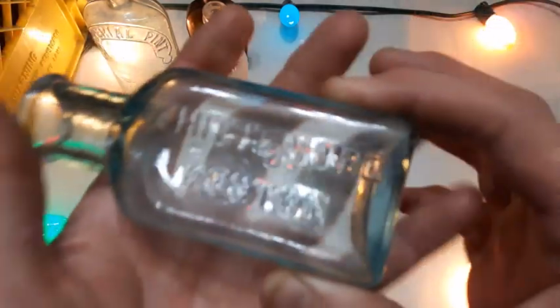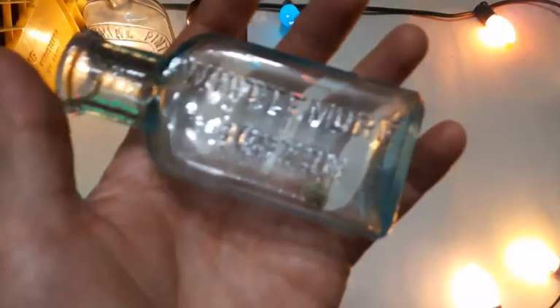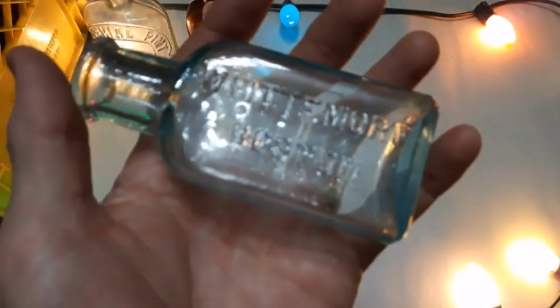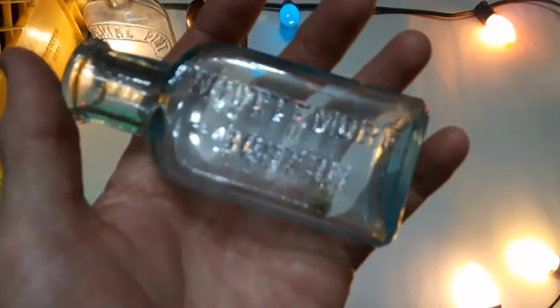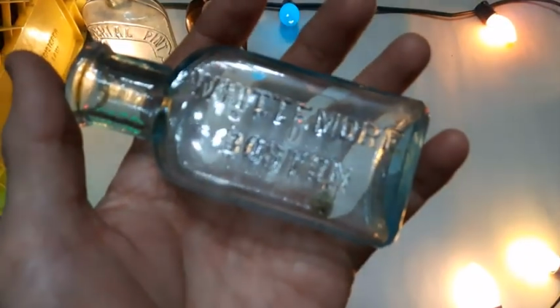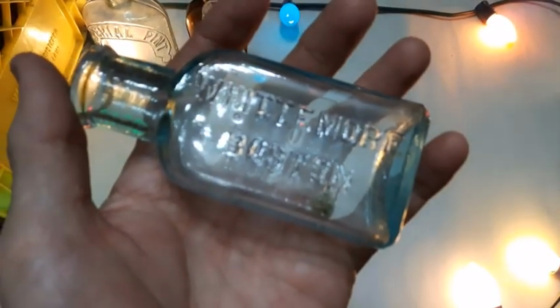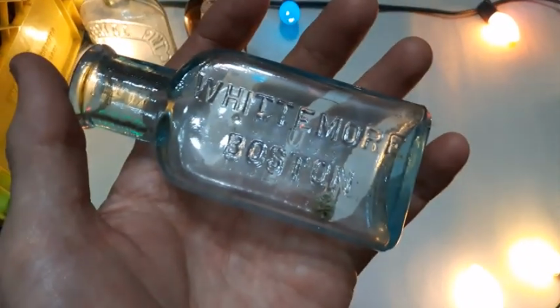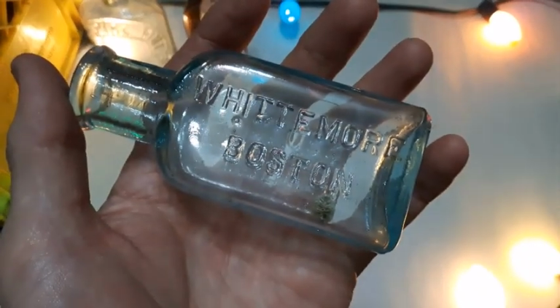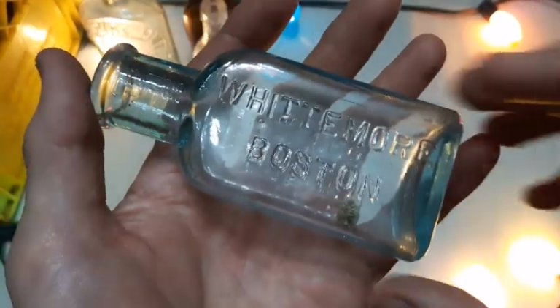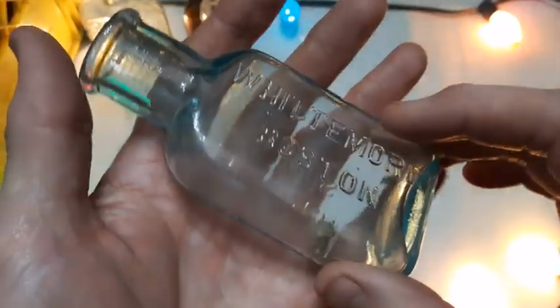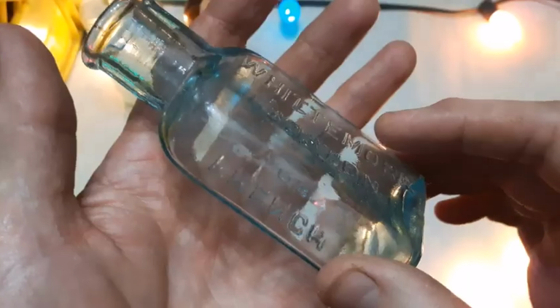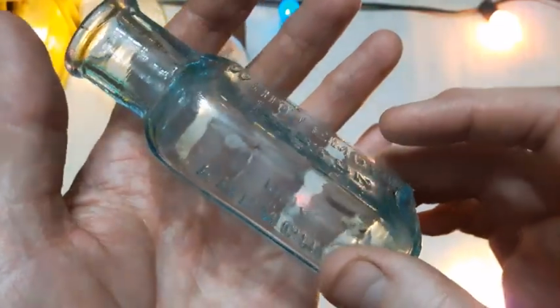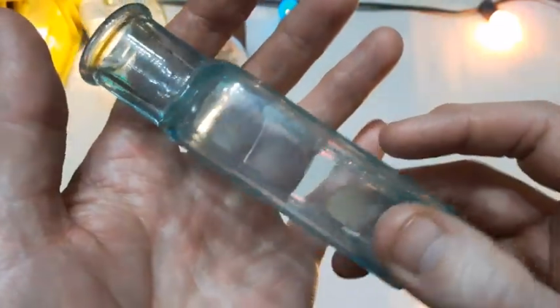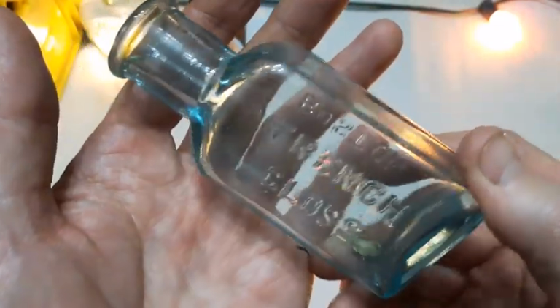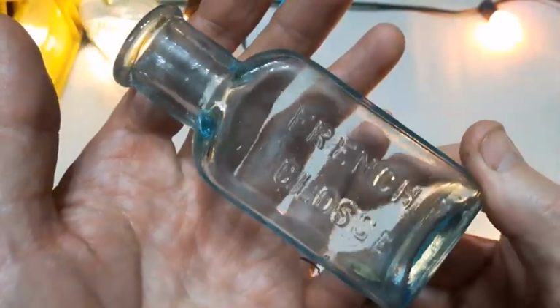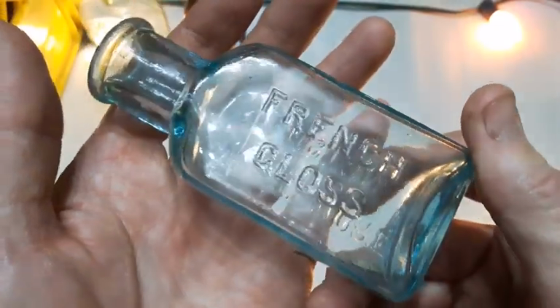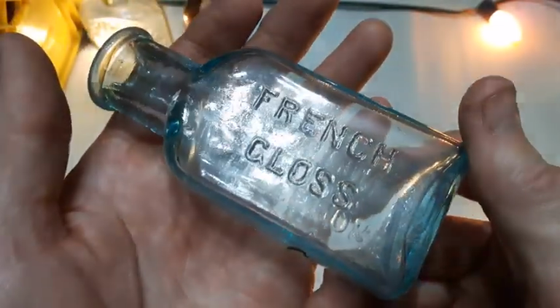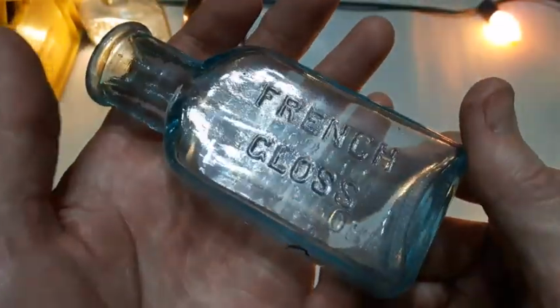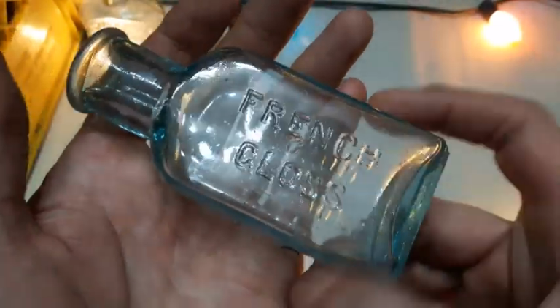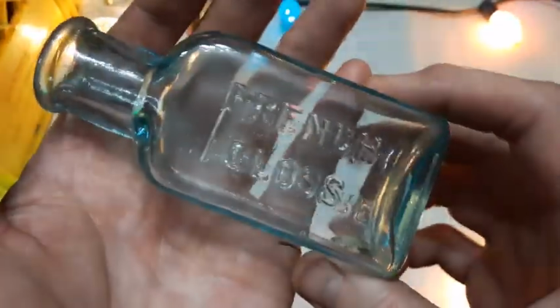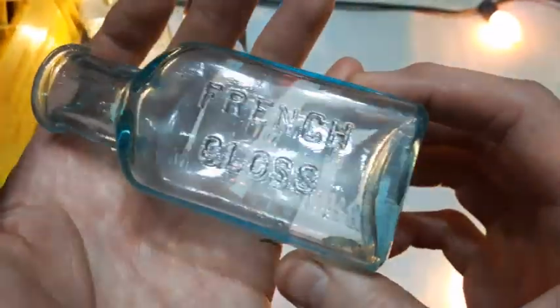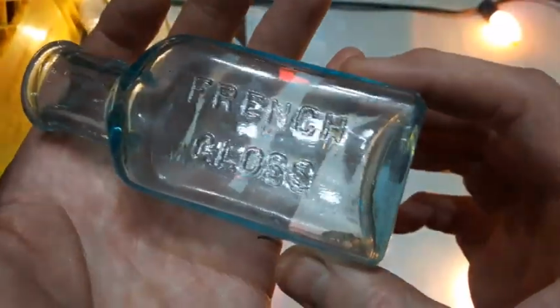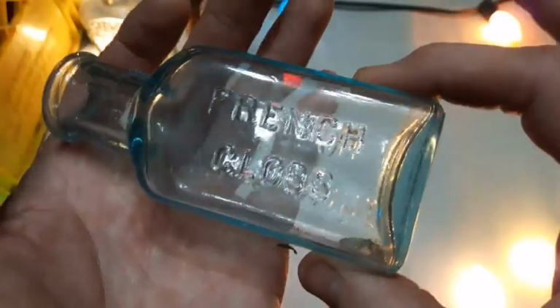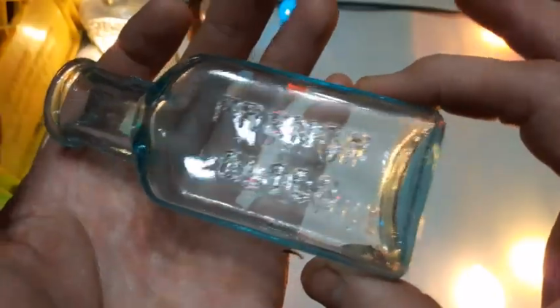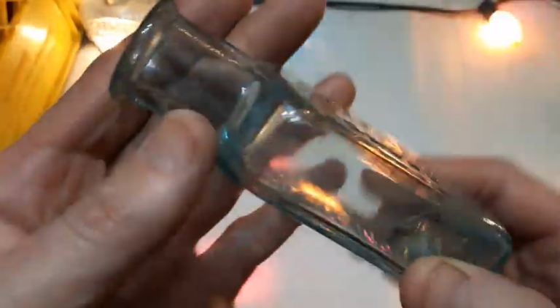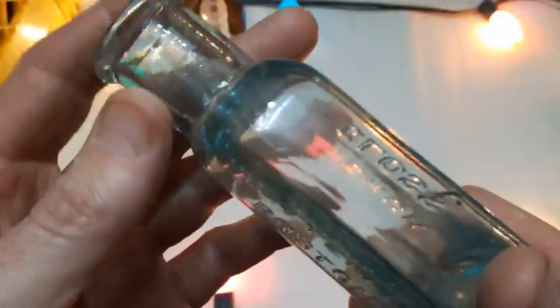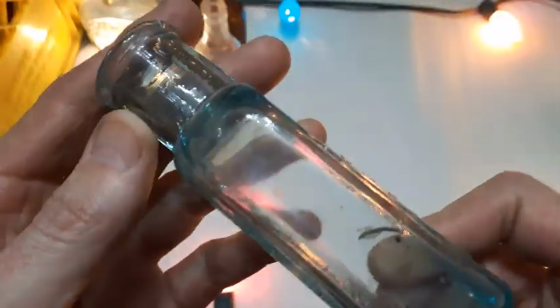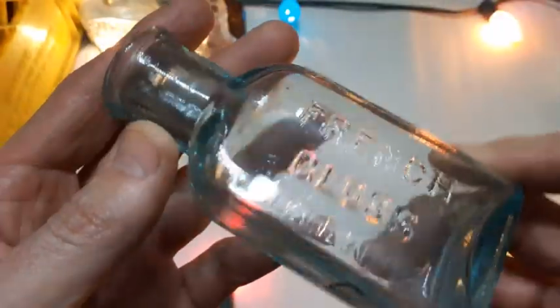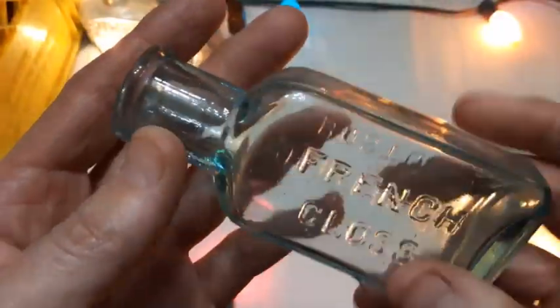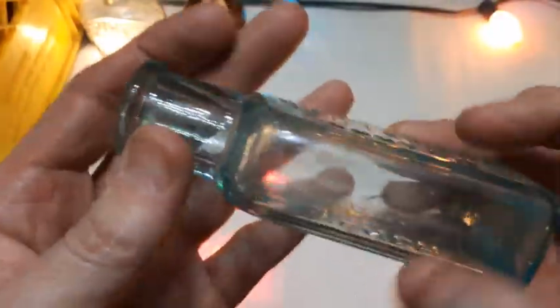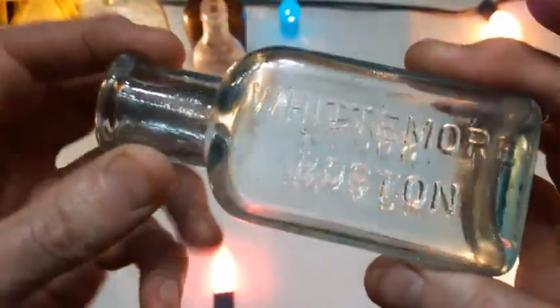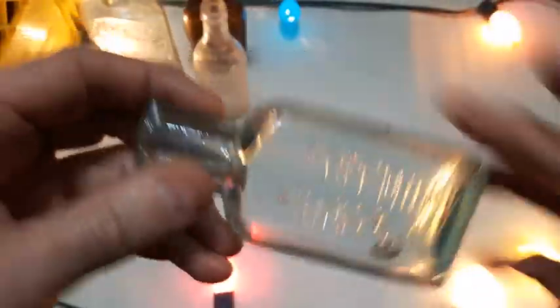What's this — more shoe polish? Nice color to that one. French Gloss — ooh la la. Blown in a mold with a tooled lip.